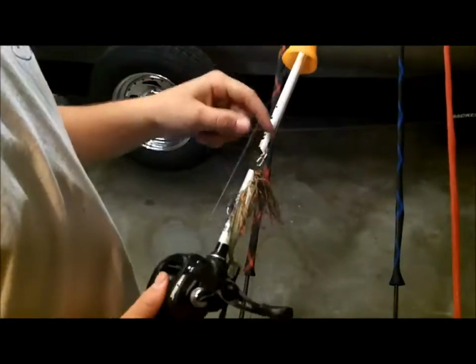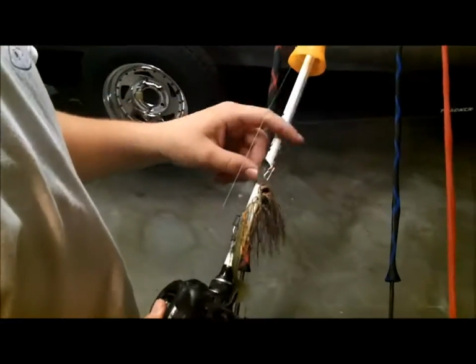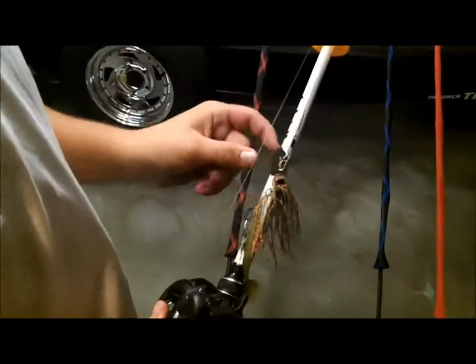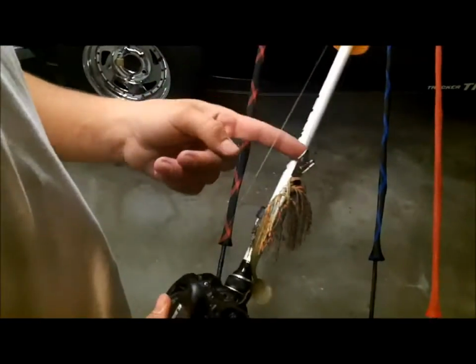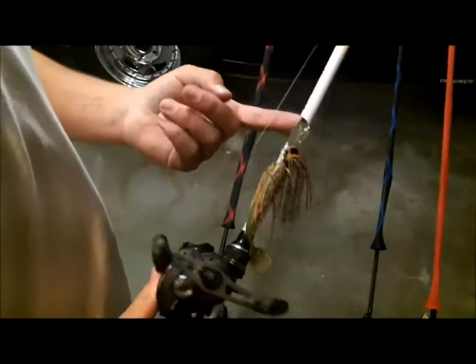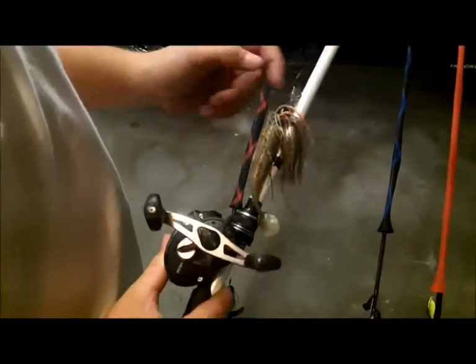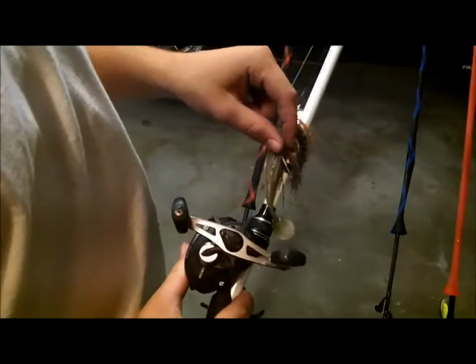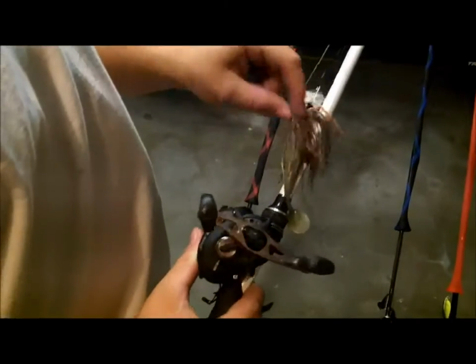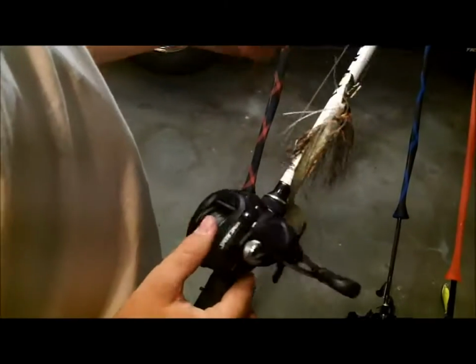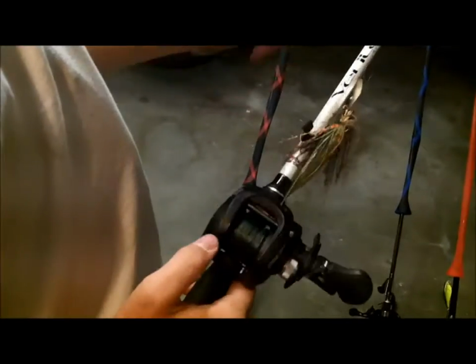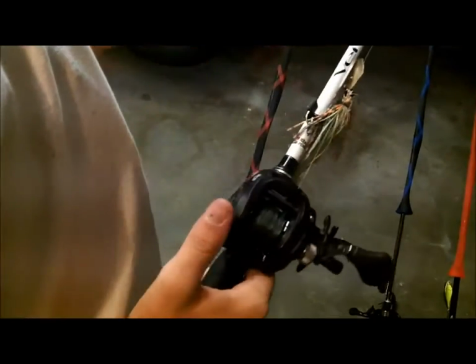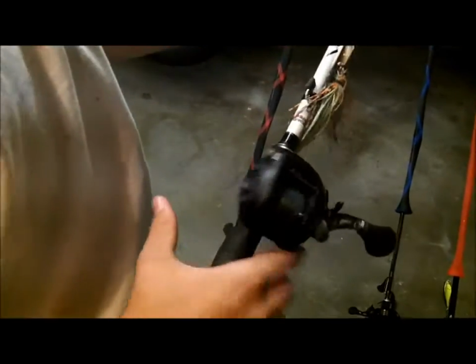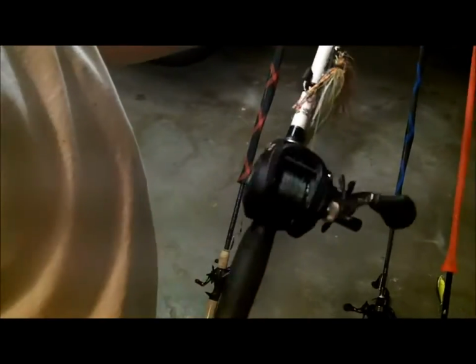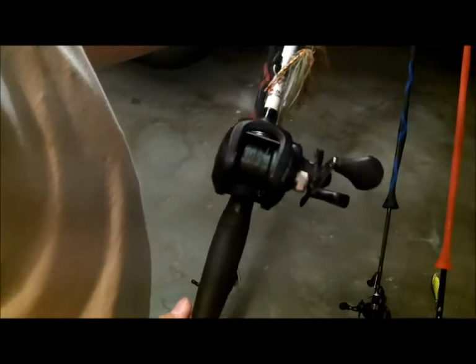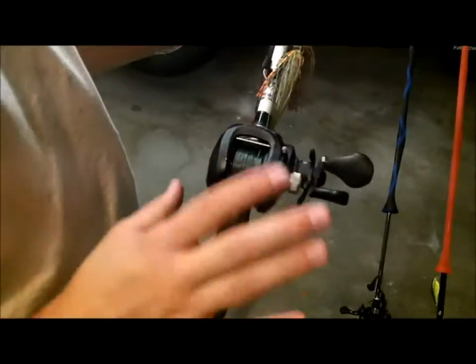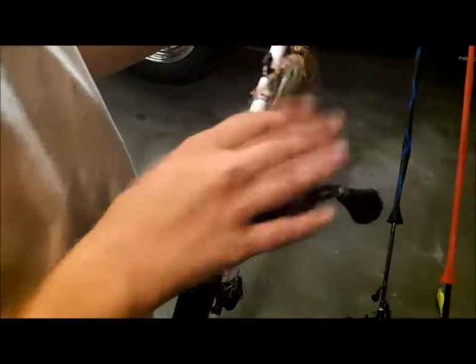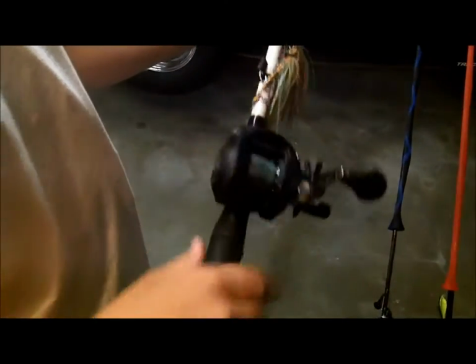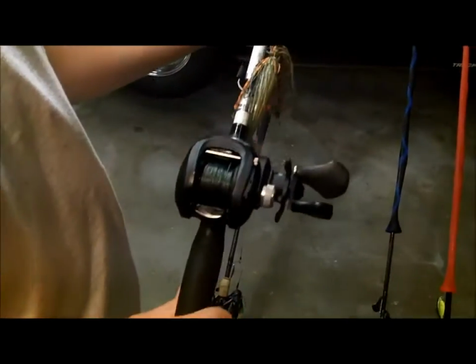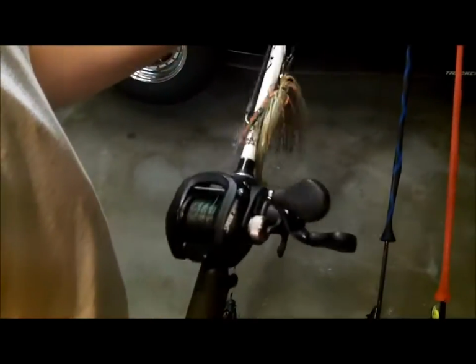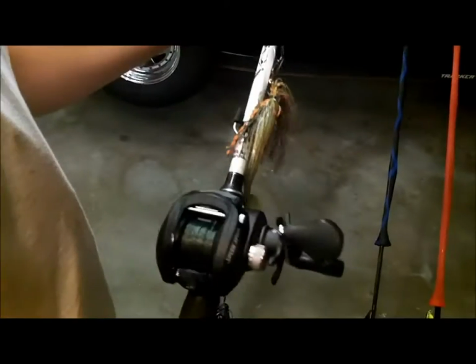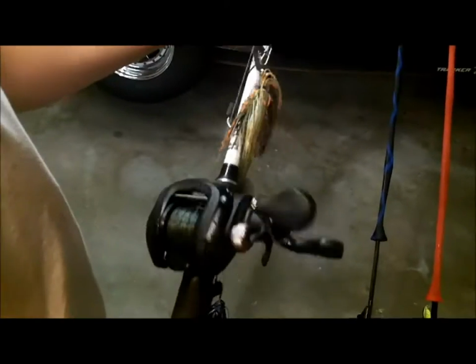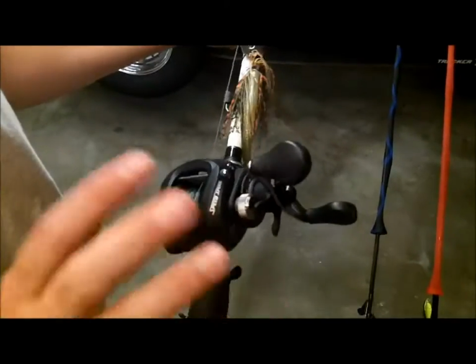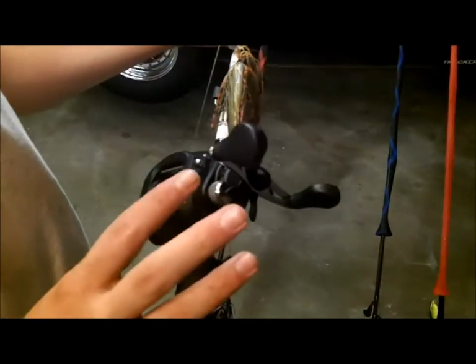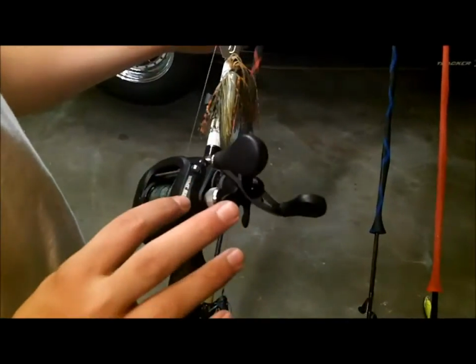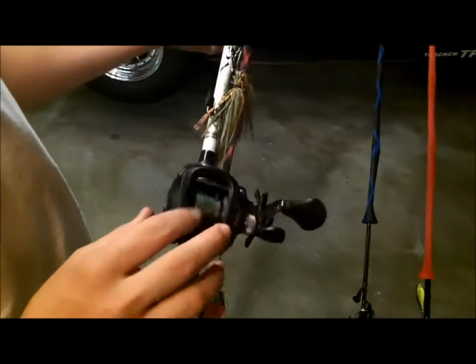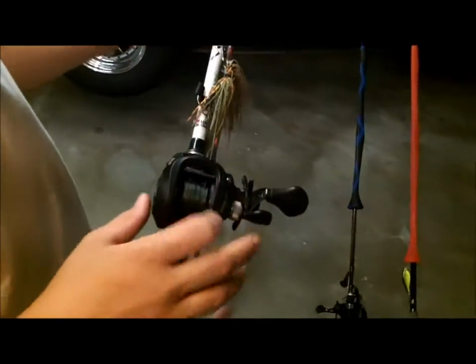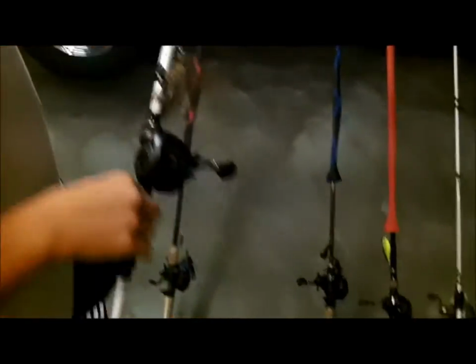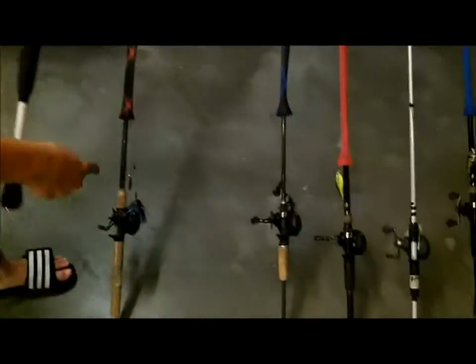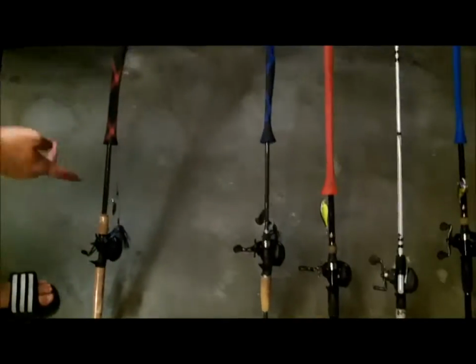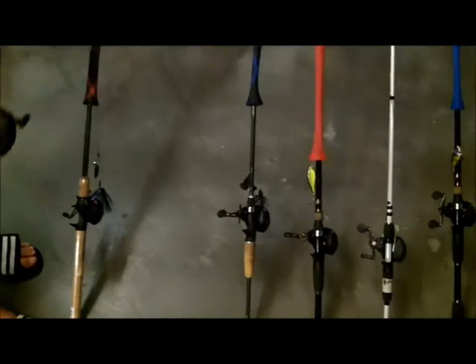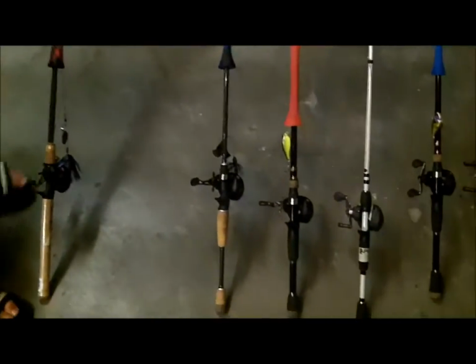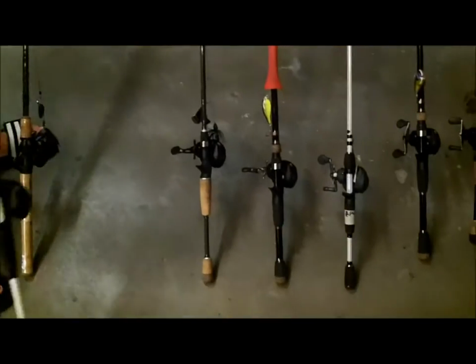Here's a Z-Man Shatterbait with a bluegill color trailer on it, with a 7-foot medium heavy Veritas and a 7-to-1 ratio Speed Spool with 50-pound braid. The other one had 30-pound braid.